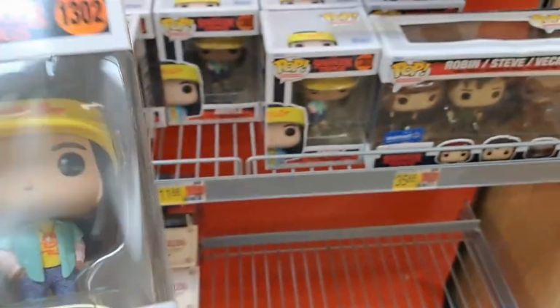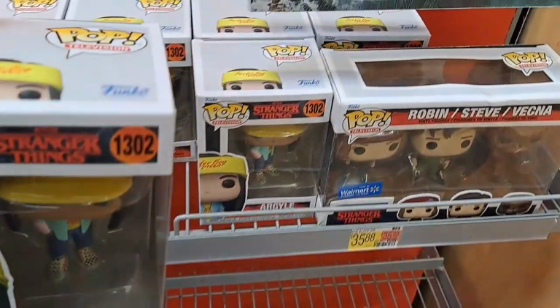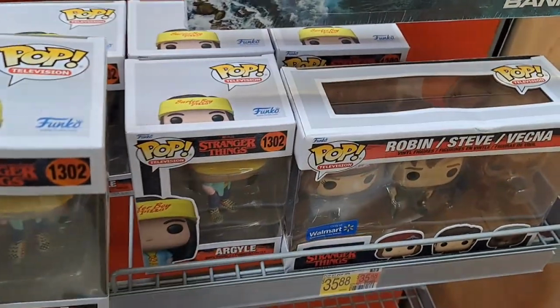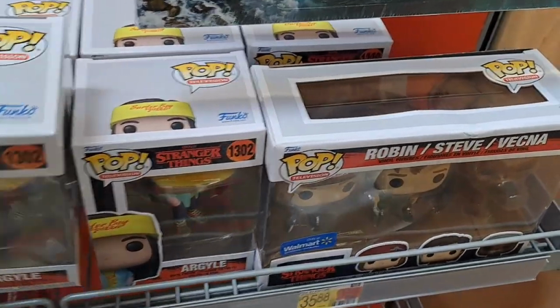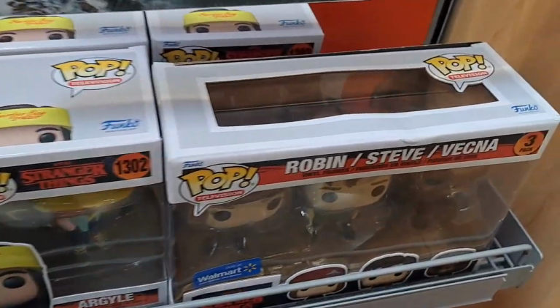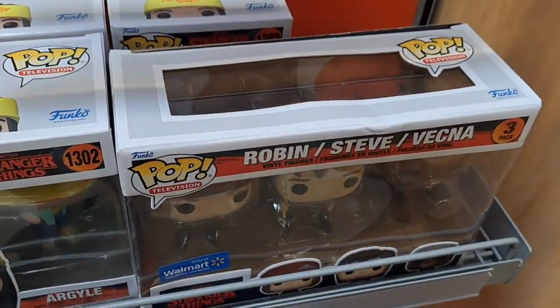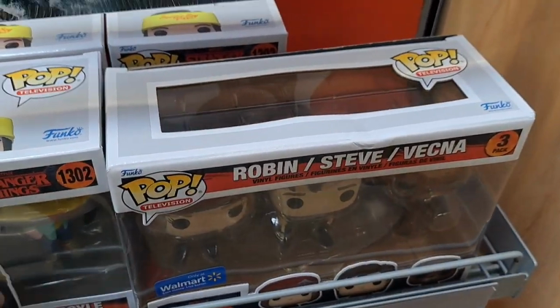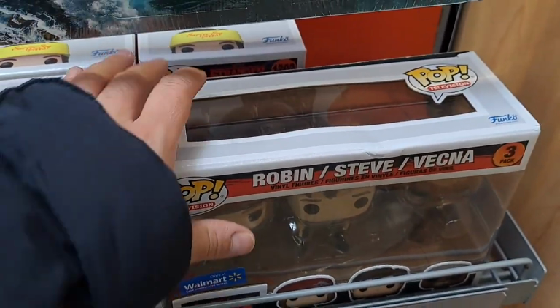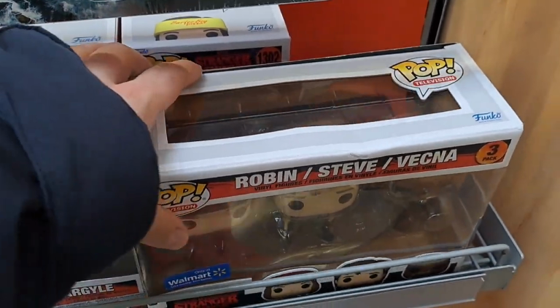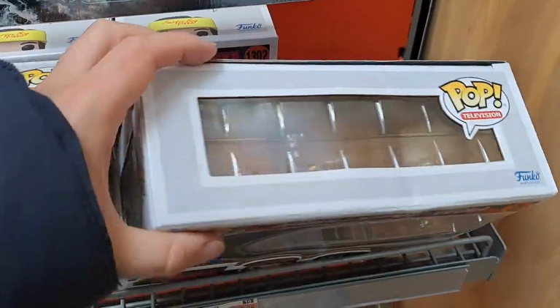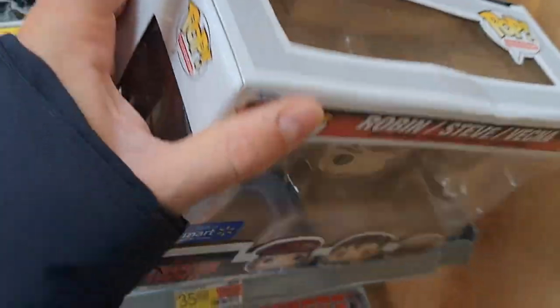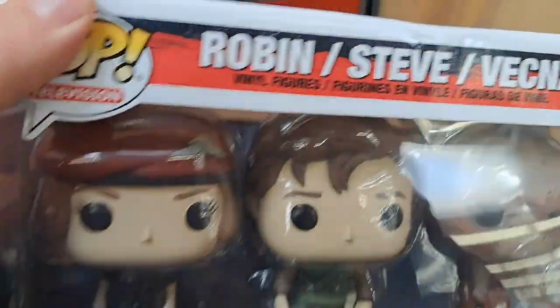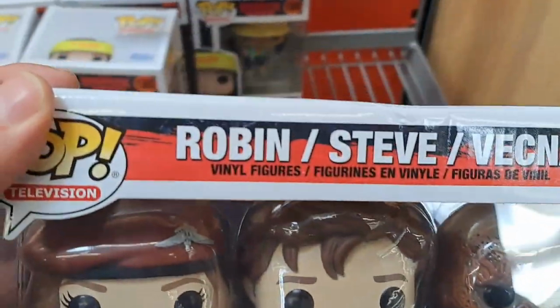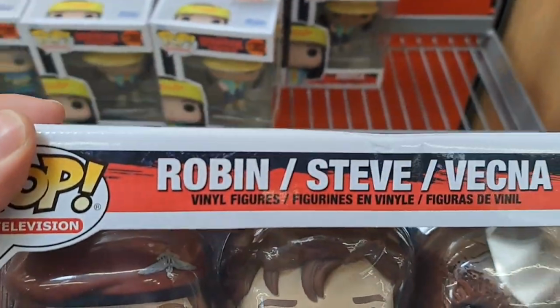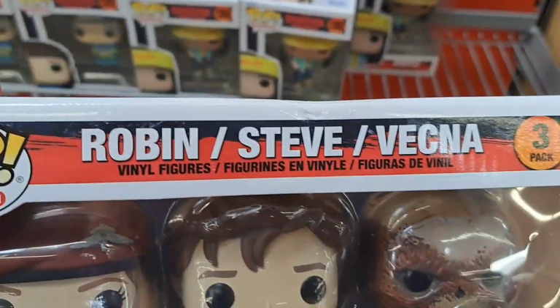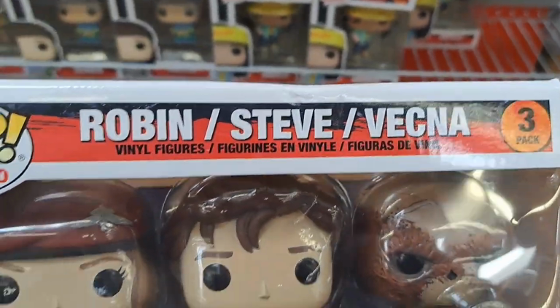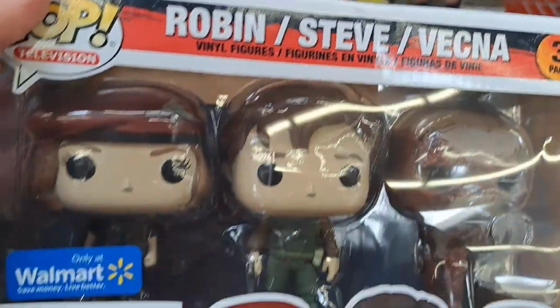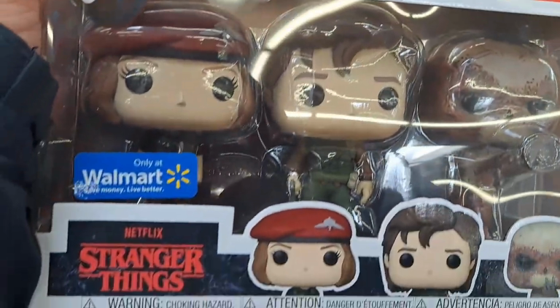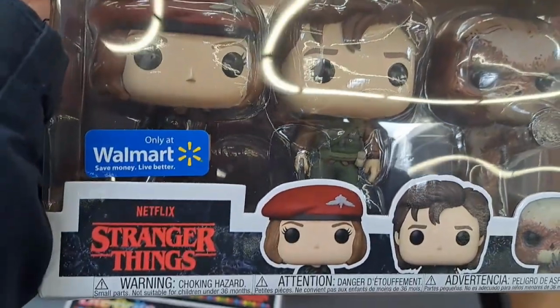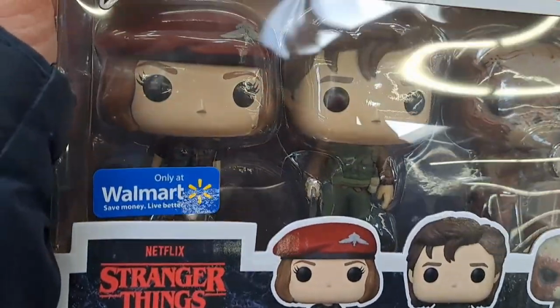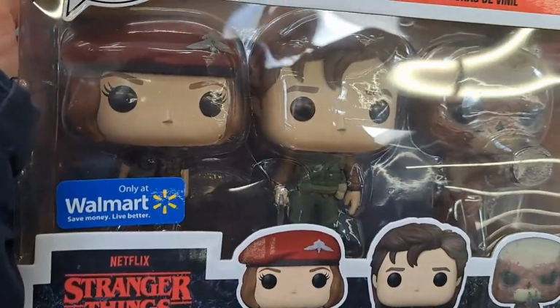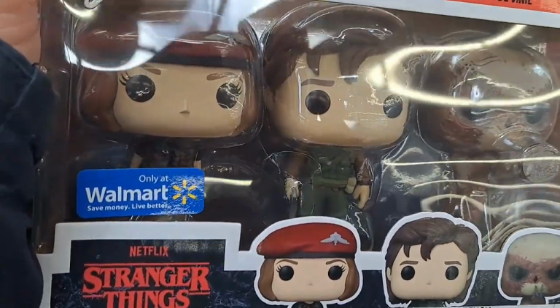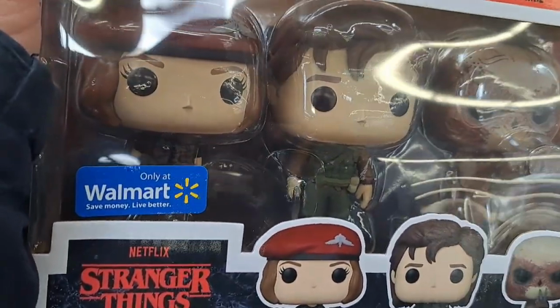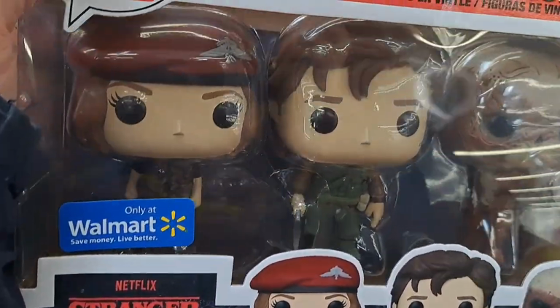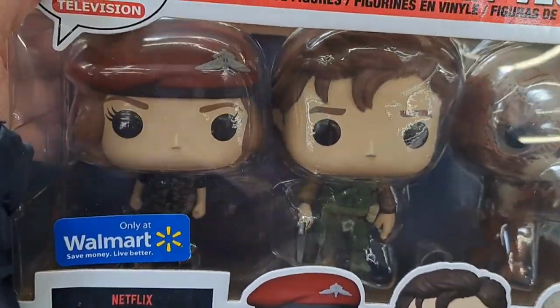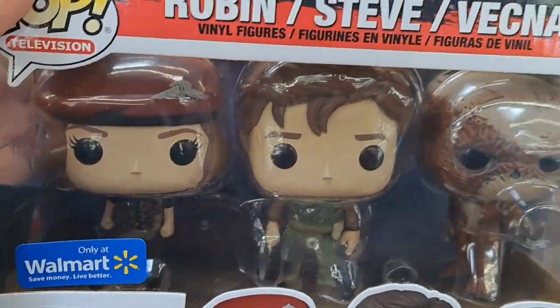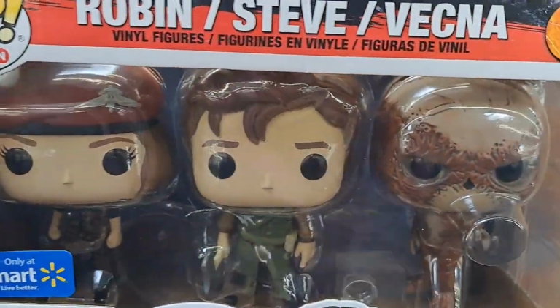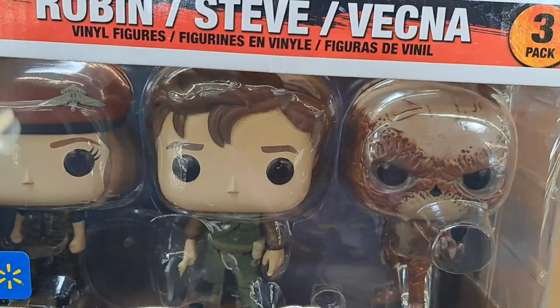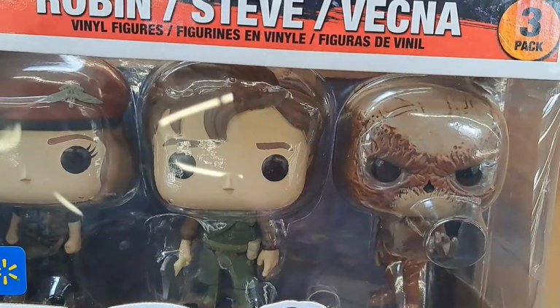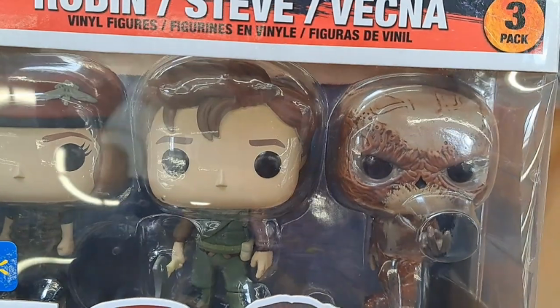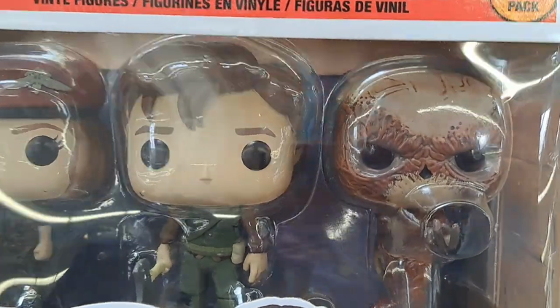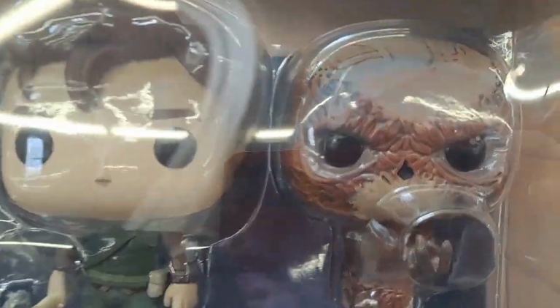We also got the 3-pack here — Robin, Steve, and Vecna. Only at Walmart. Check it out.